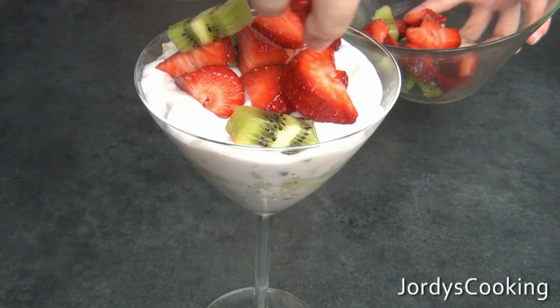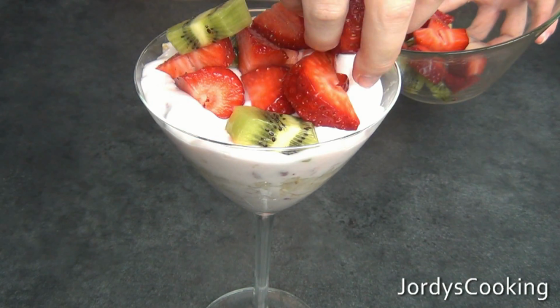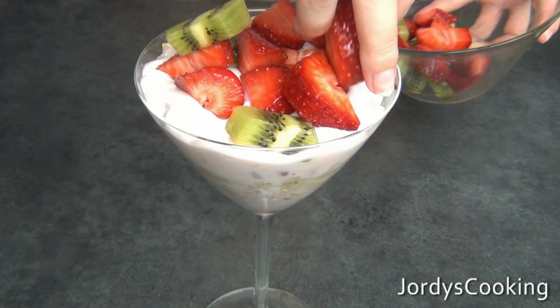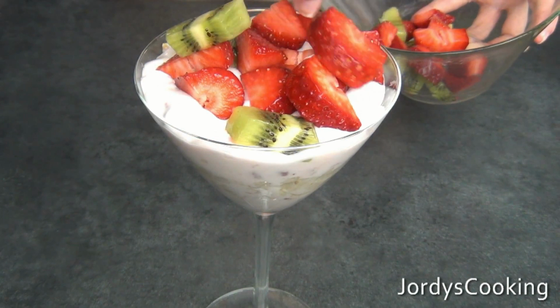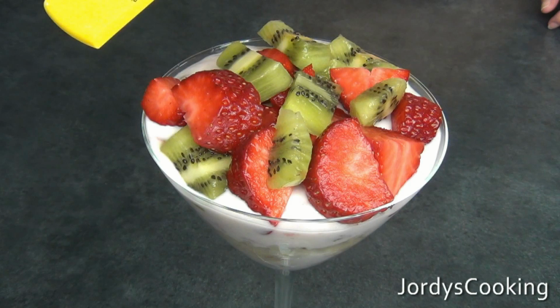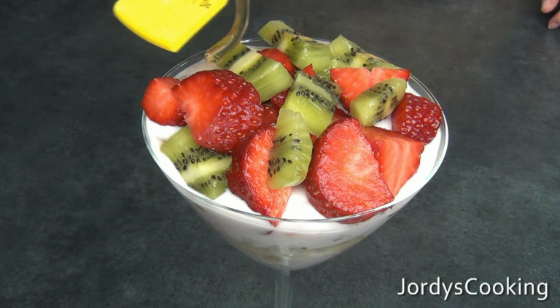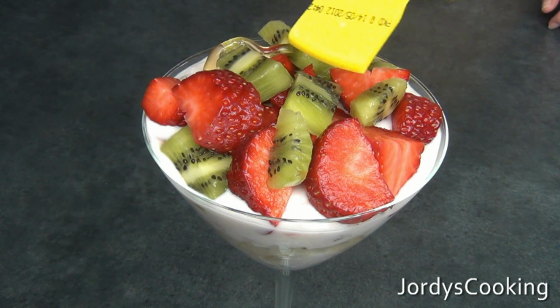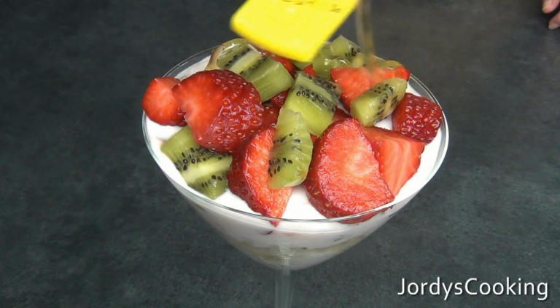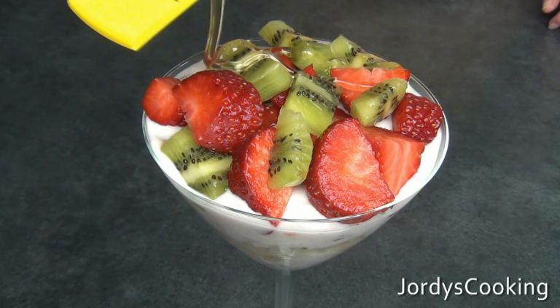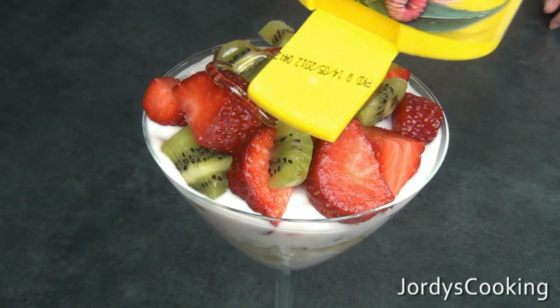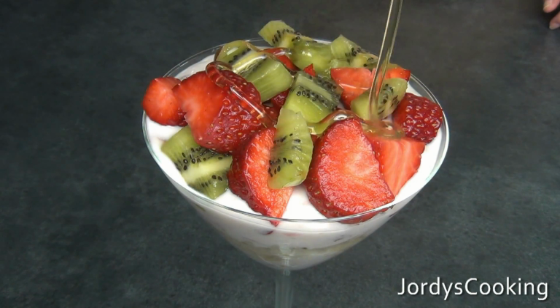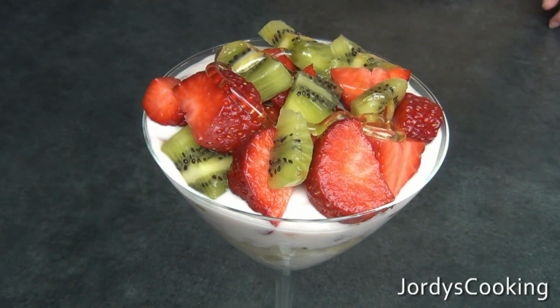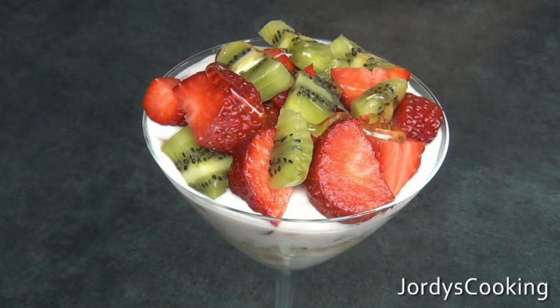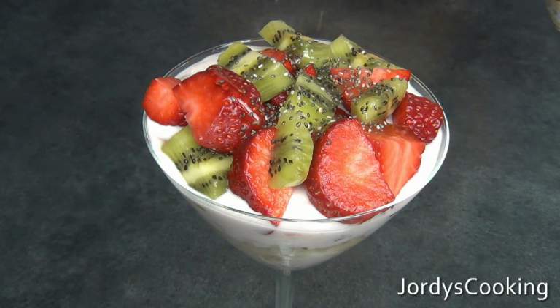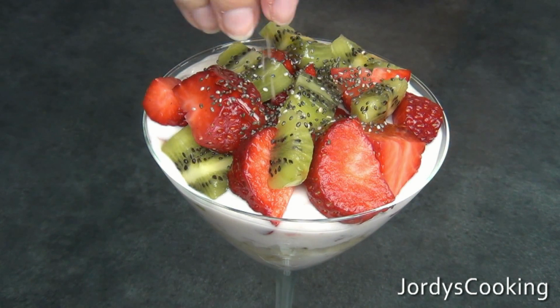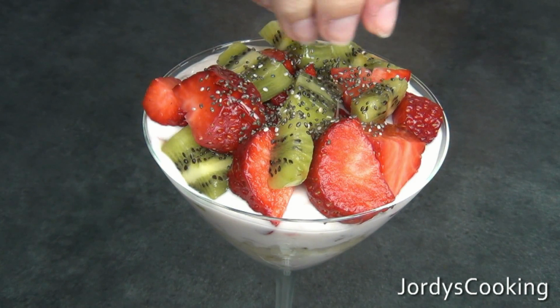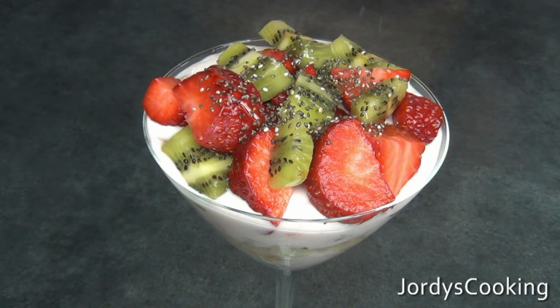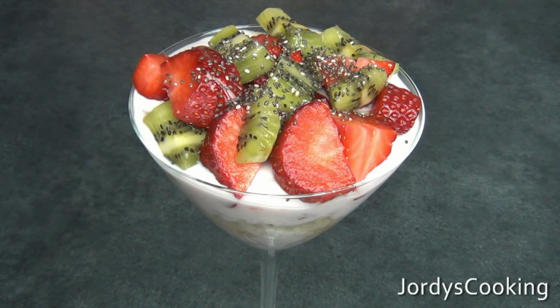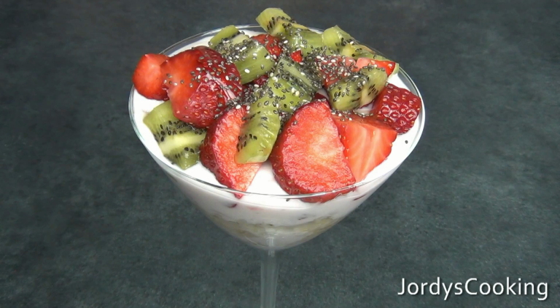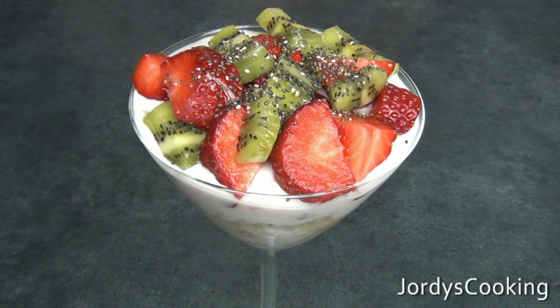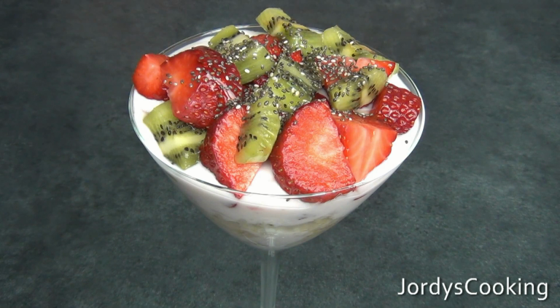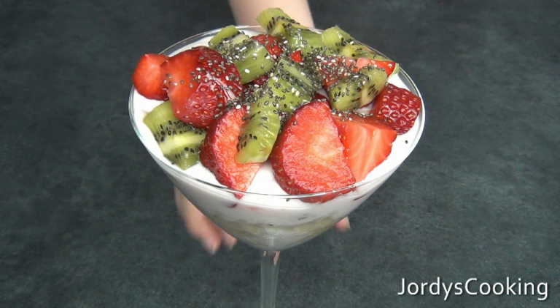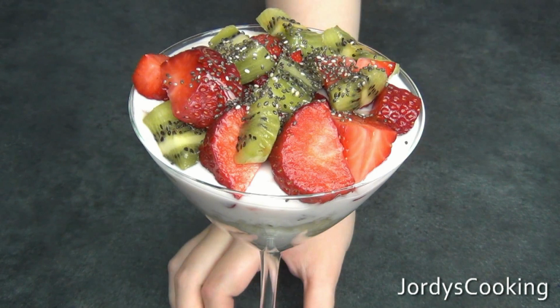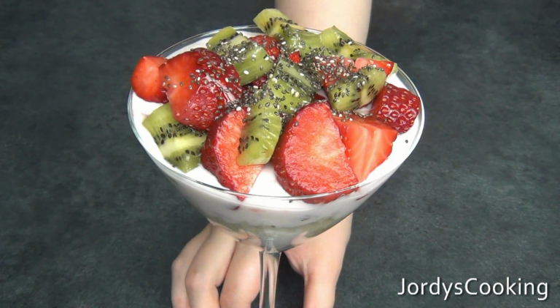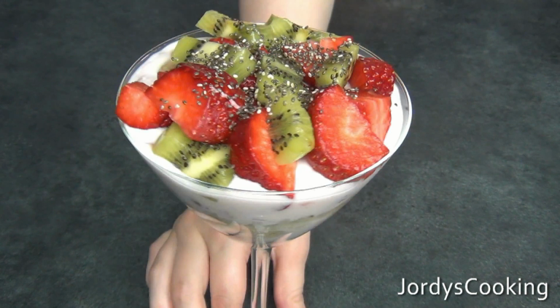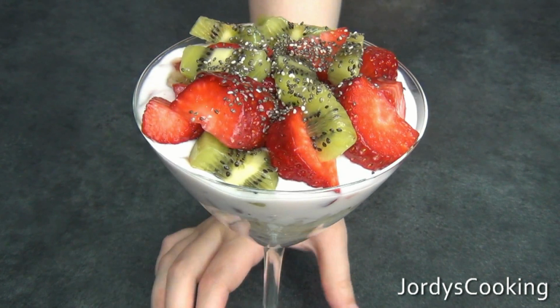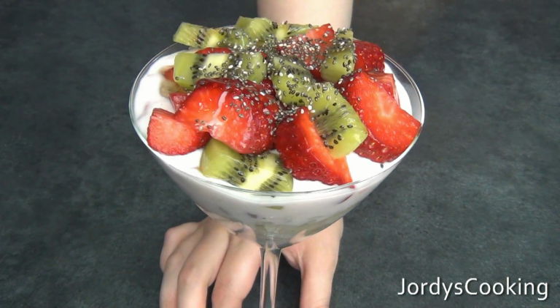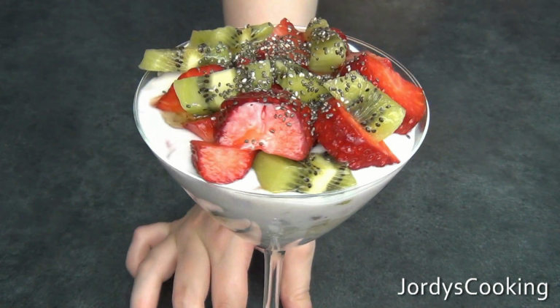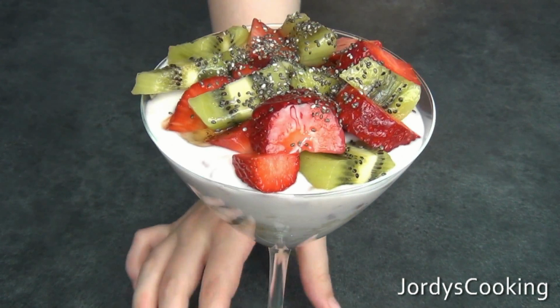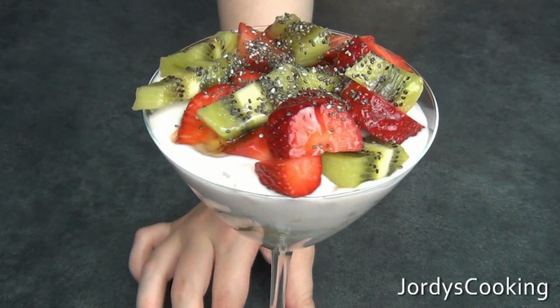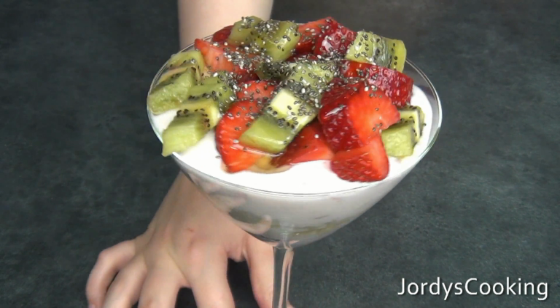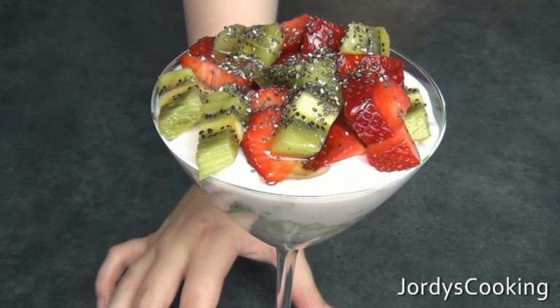To finish it off, add a drizzle of honey and some chia seeds. This is the finished breakfast parfait — very filling and healthy, which makes it perfect at the beginning of your day.